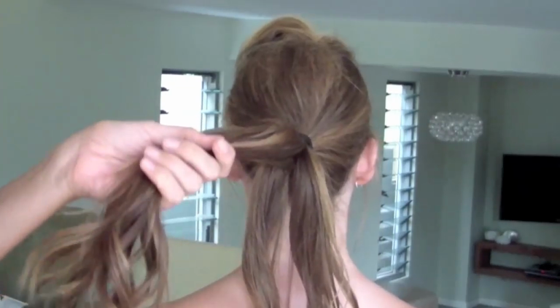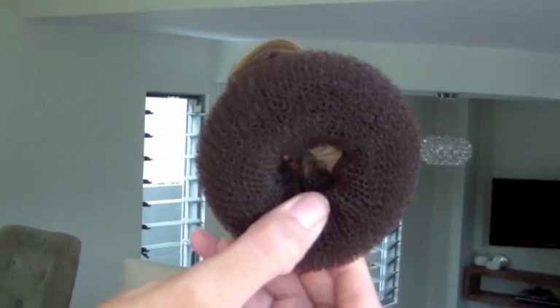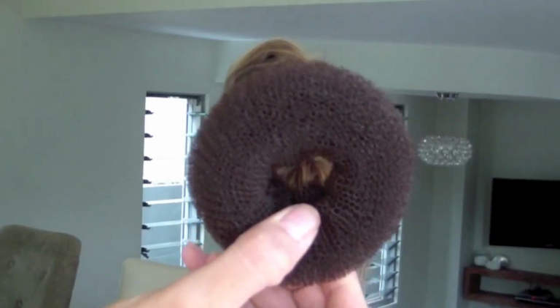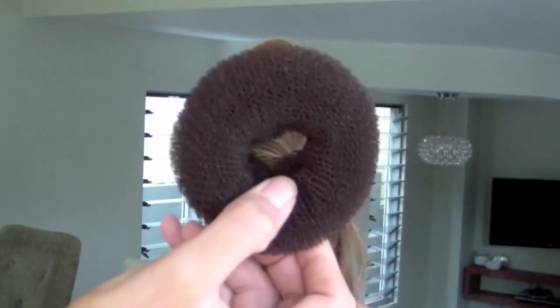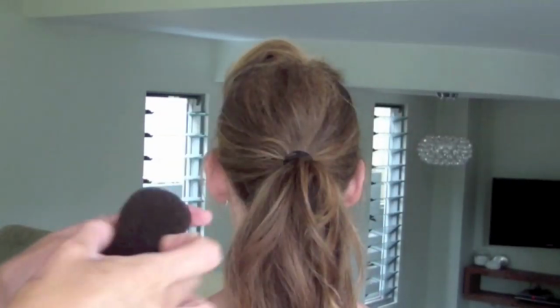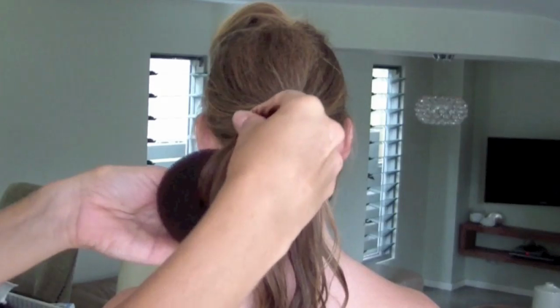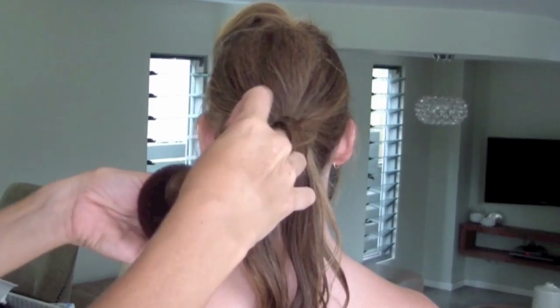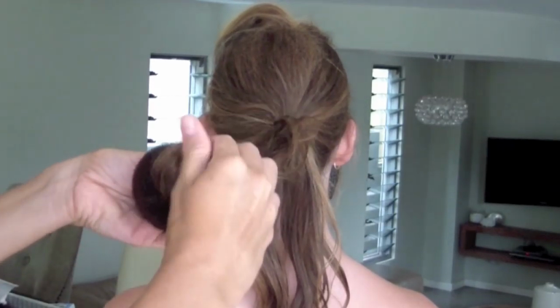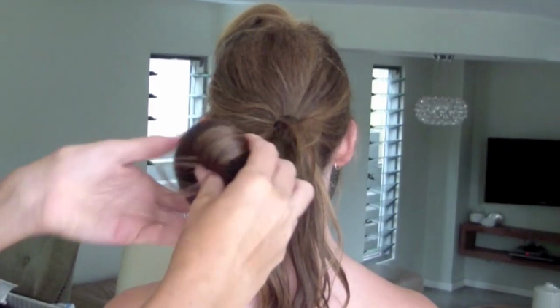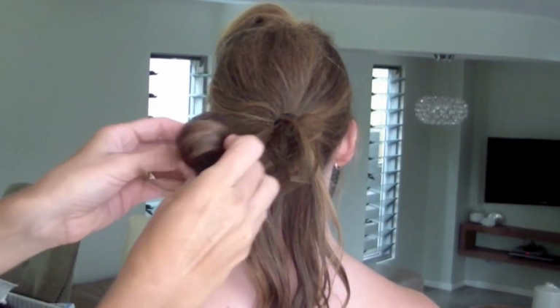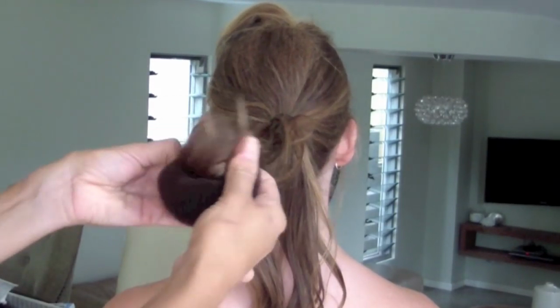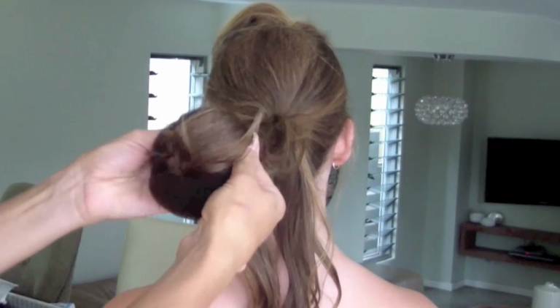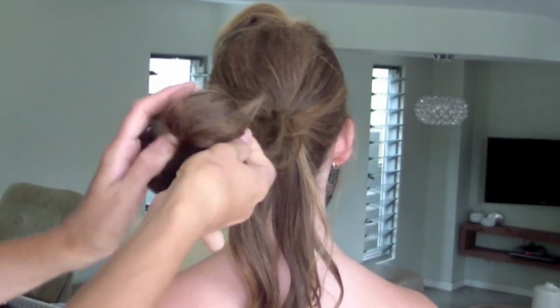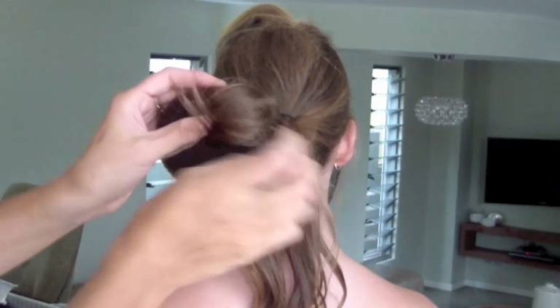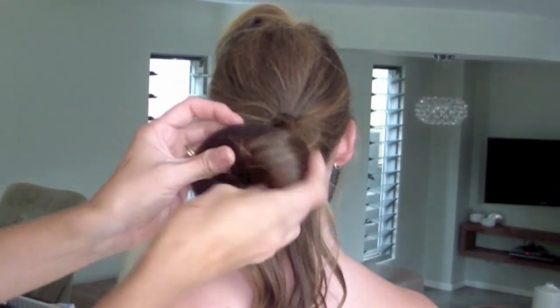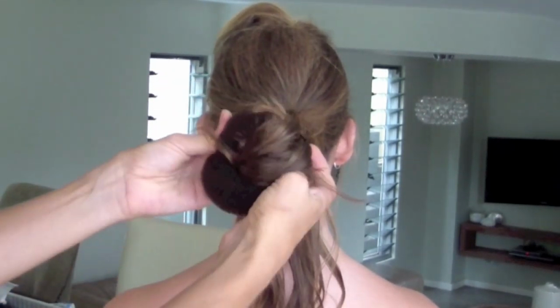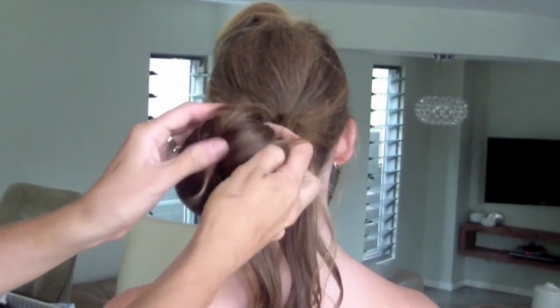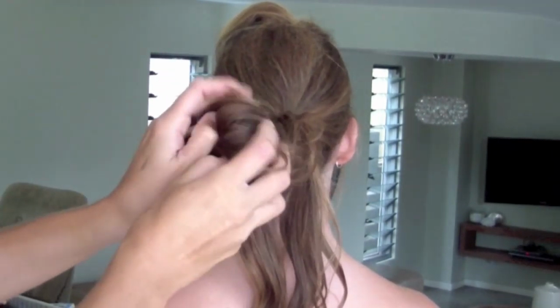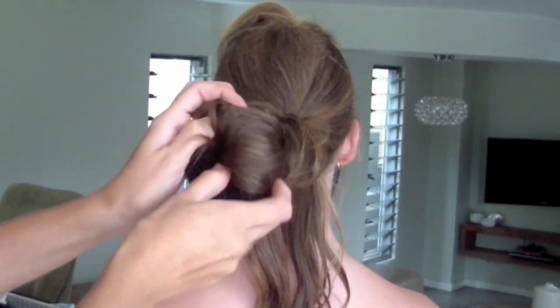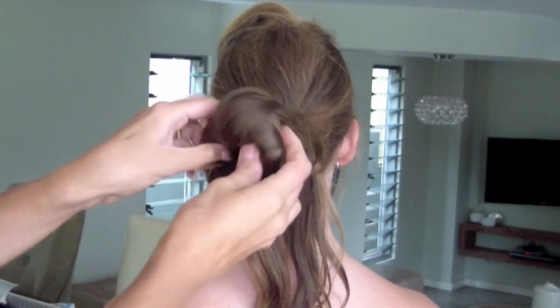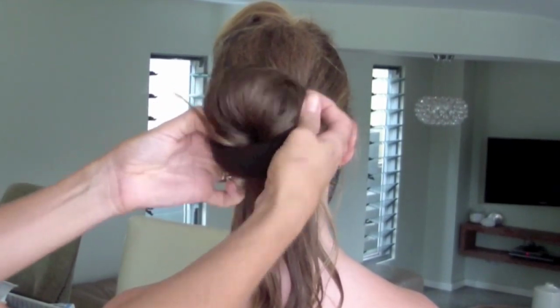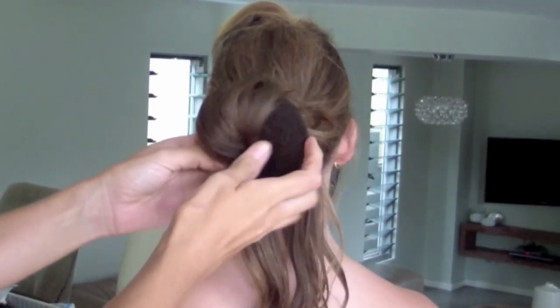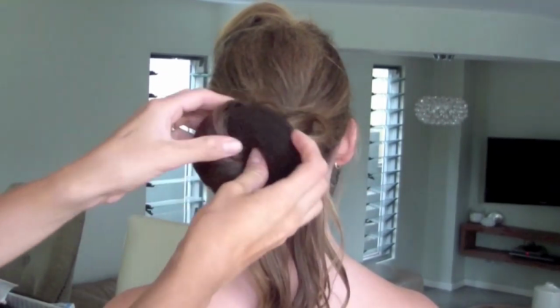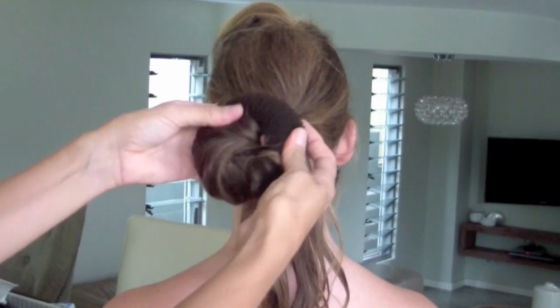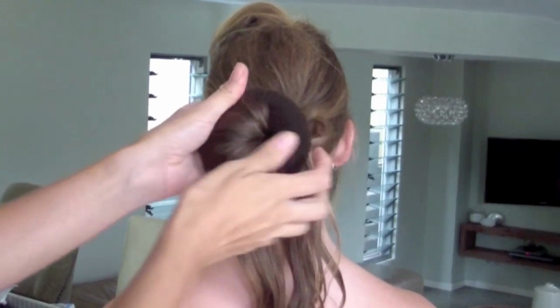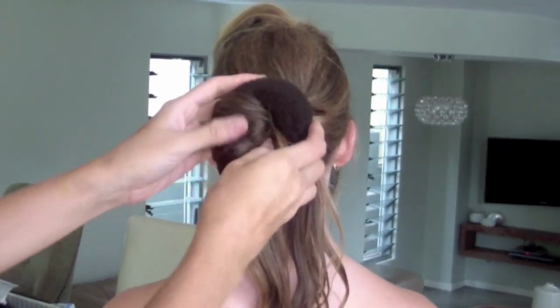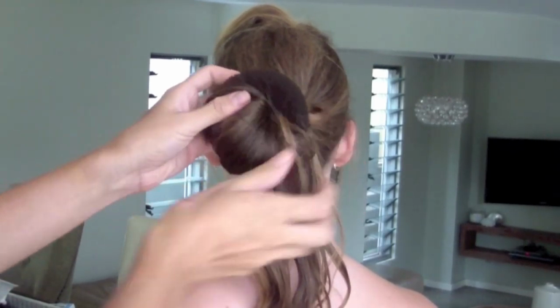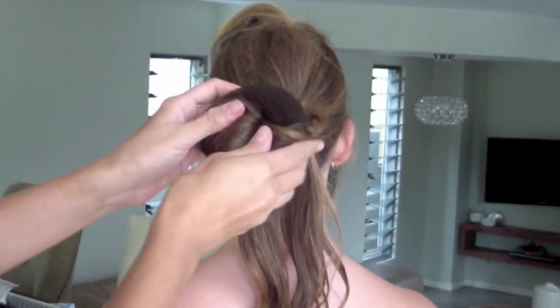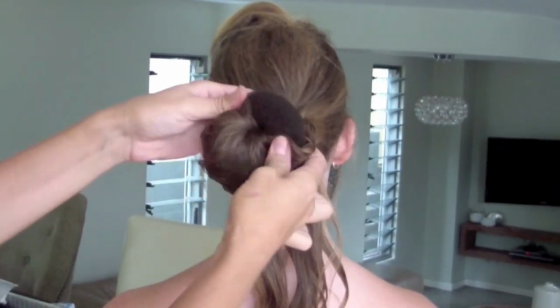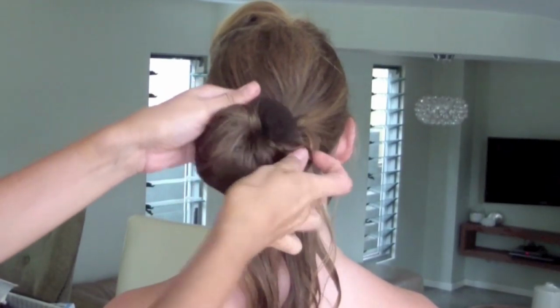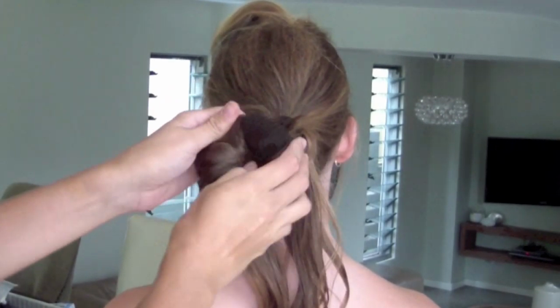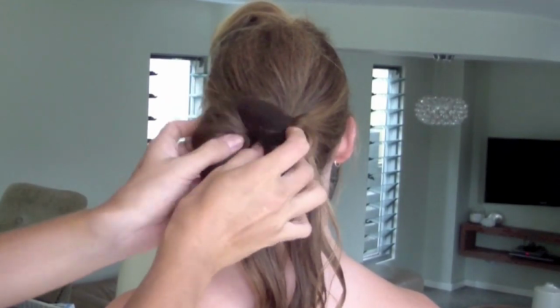Now here's the Bunmaker tool. You thread it over the ponytail and I'm going to wrap the ends of the ponytail around the Bunmaker tool and wind it up the shaft of the ponytail, turning it as I go, making sure that all the hair will eventually cover that Bunmaker tool and it won't be seen at all.